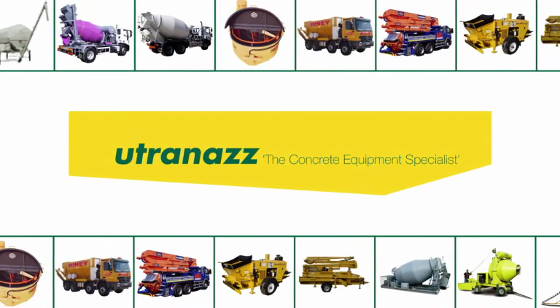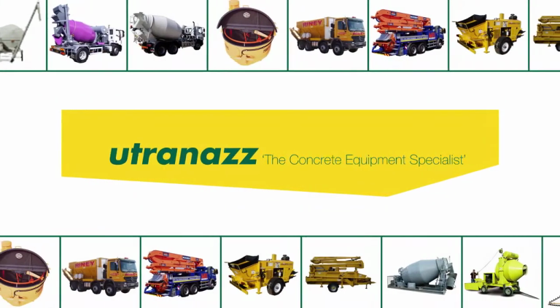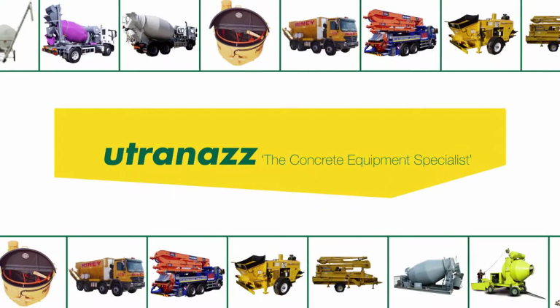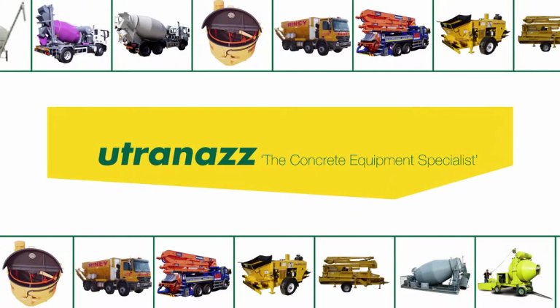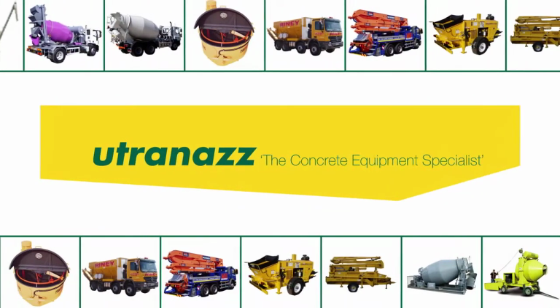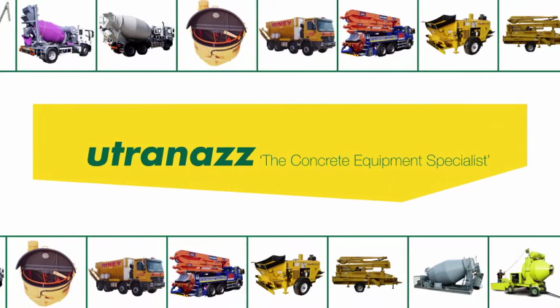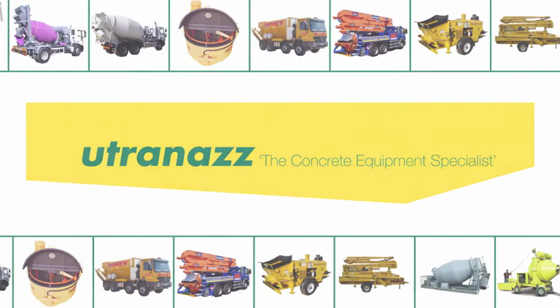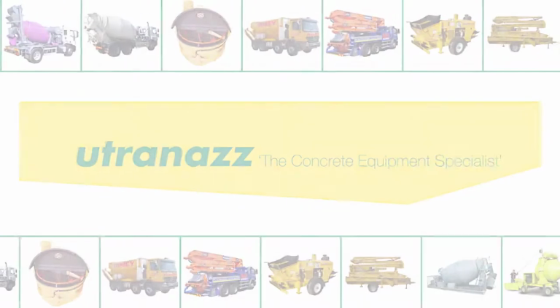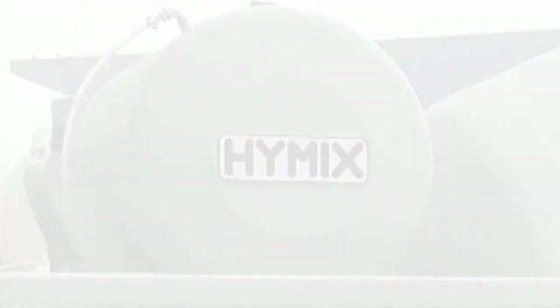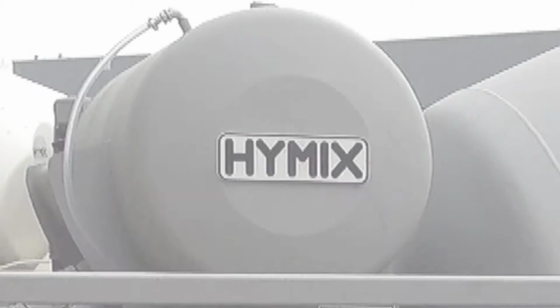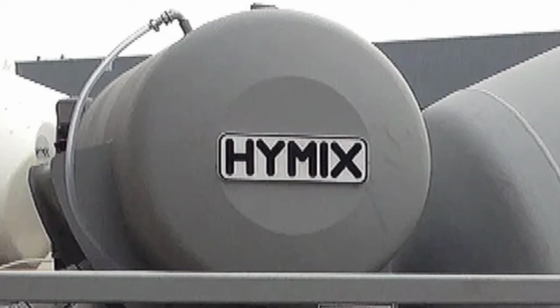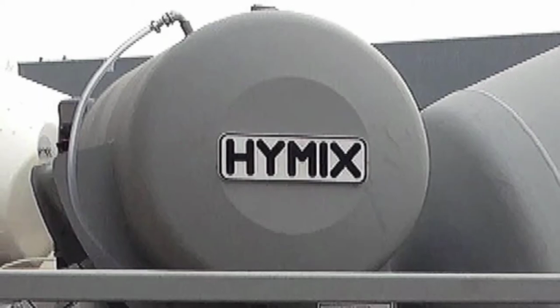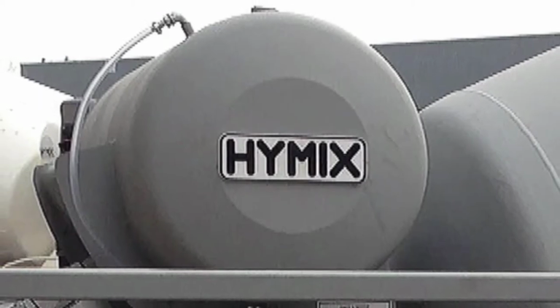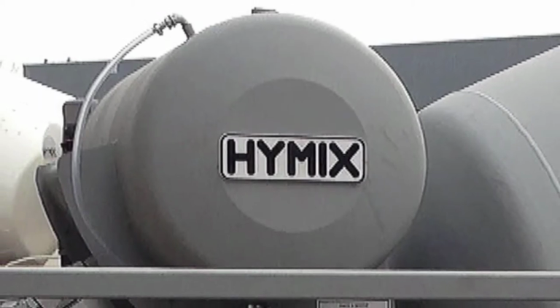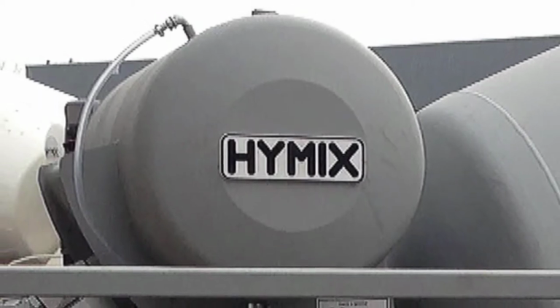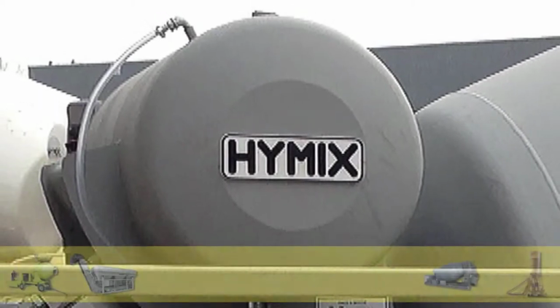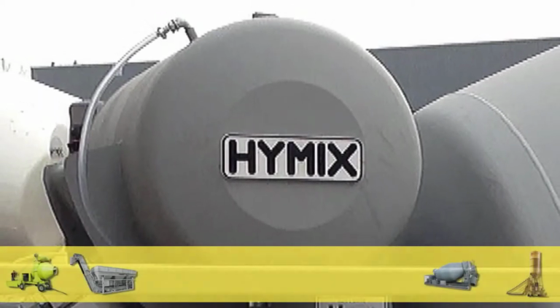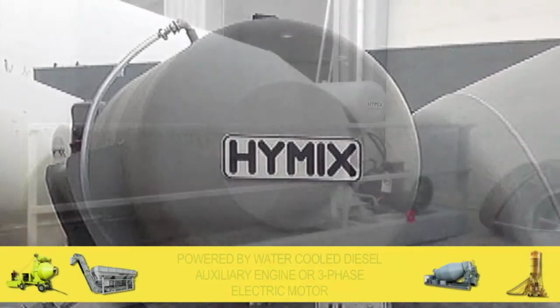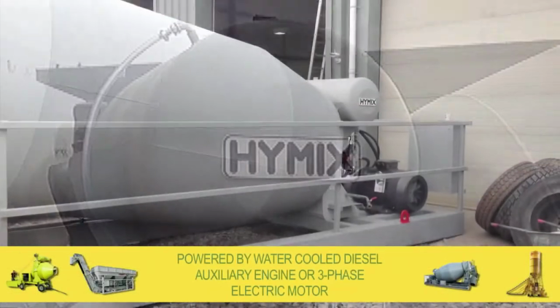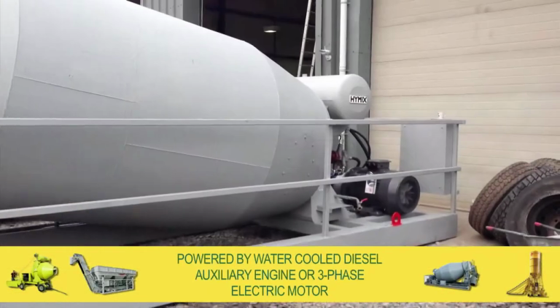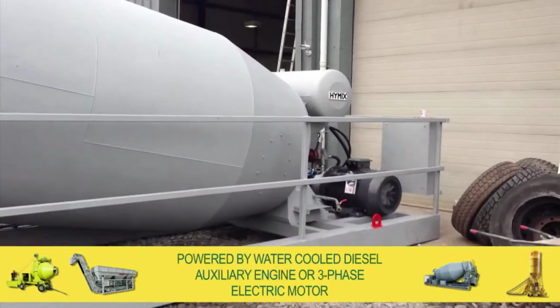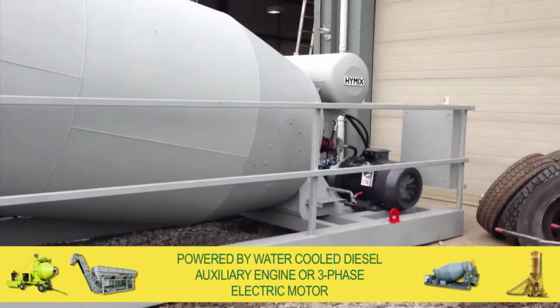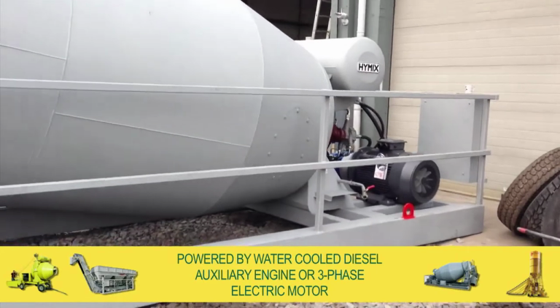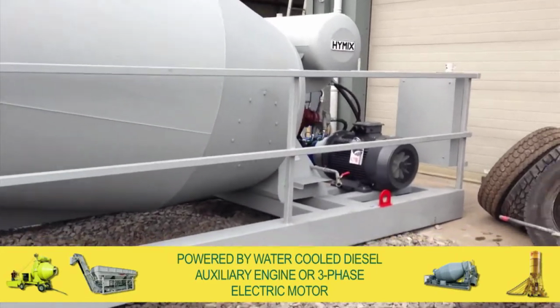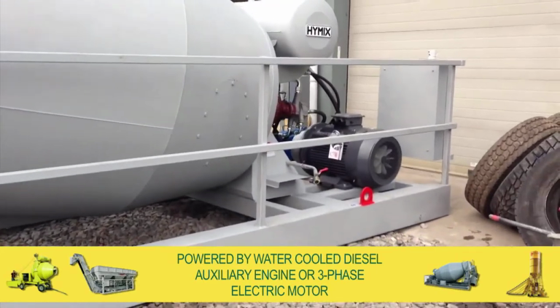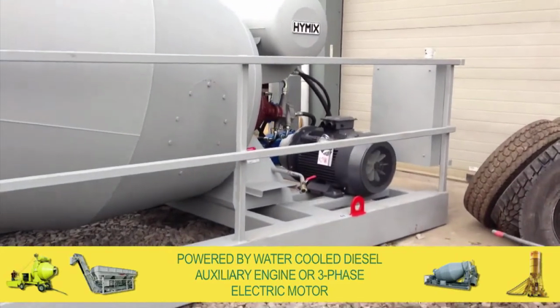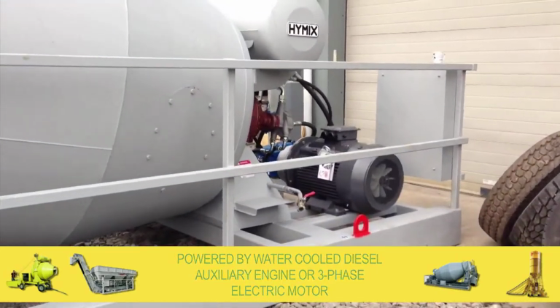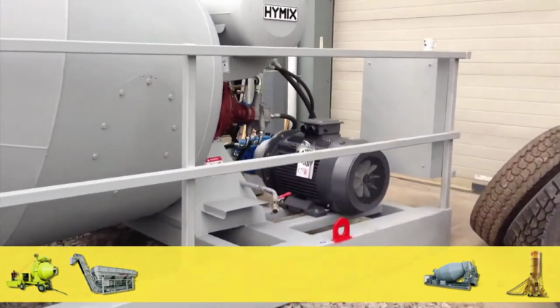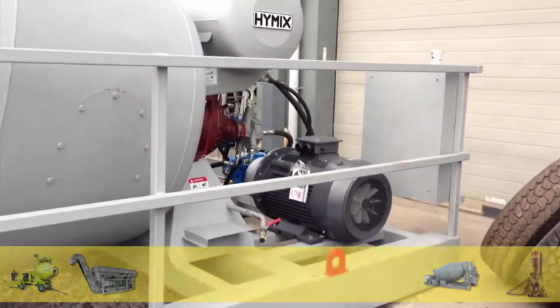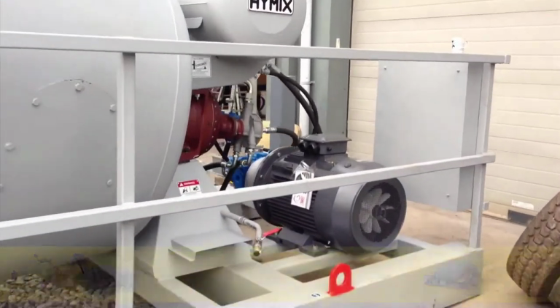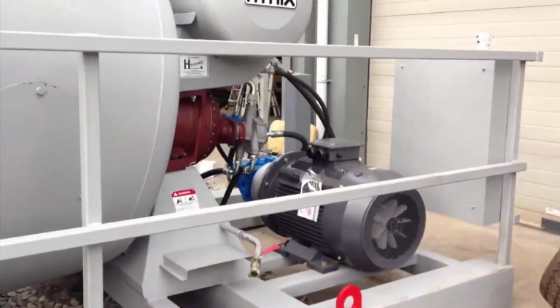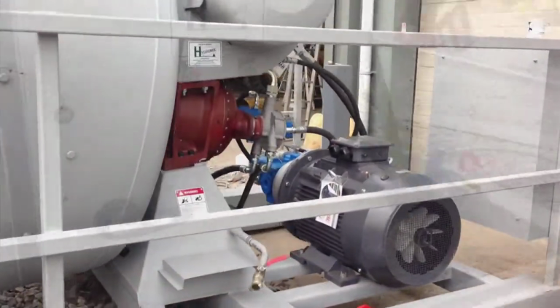Available now for hire or purchase, a variety of newer new static remix agitator units. Powered by either a water cooled diesel auxiliary engine or three phase electric motor, our remixes are used for a wide variety of applications.